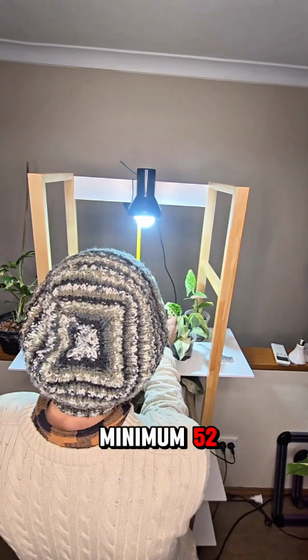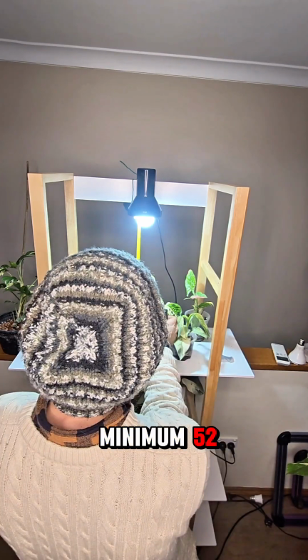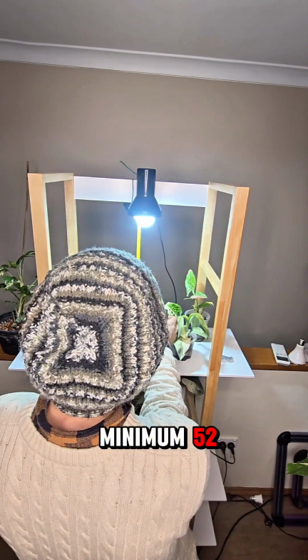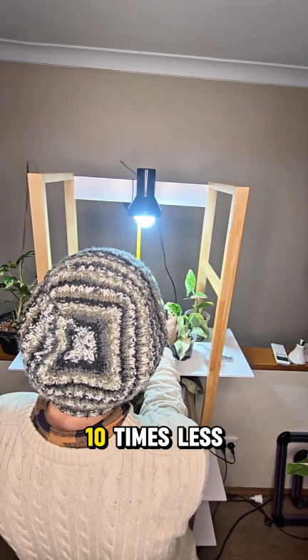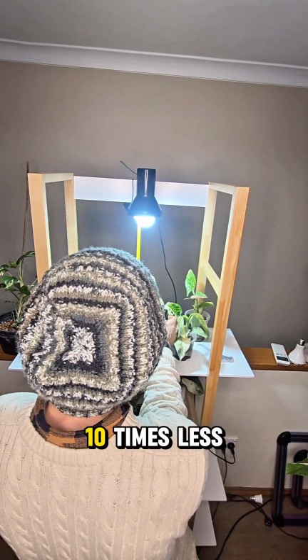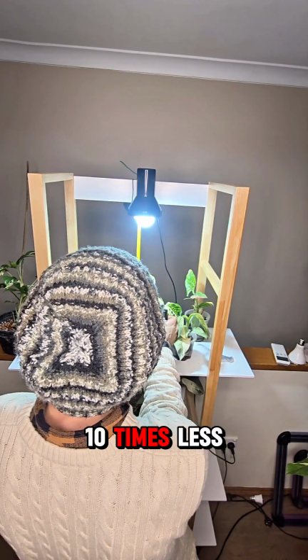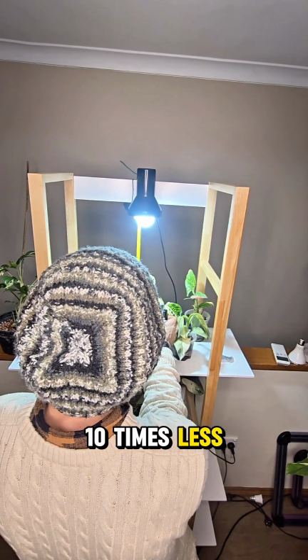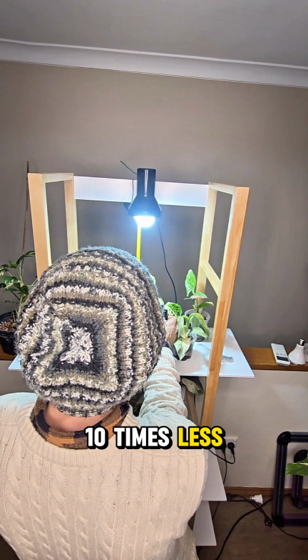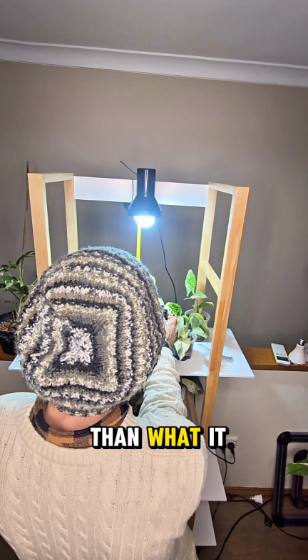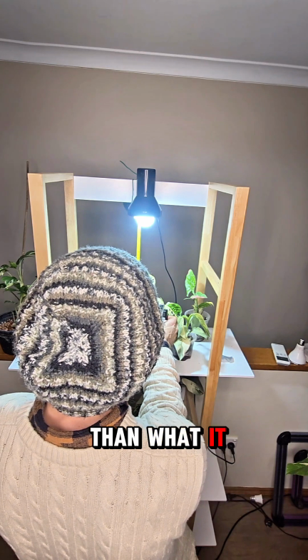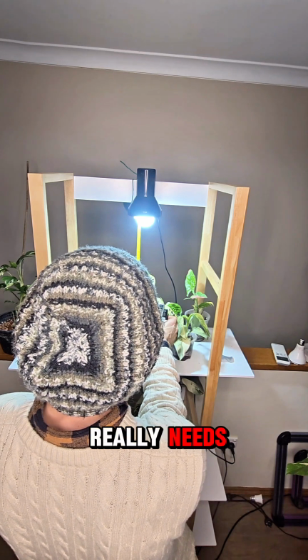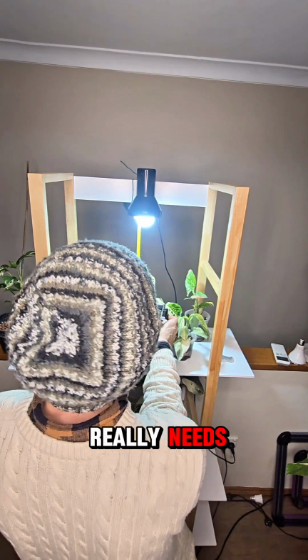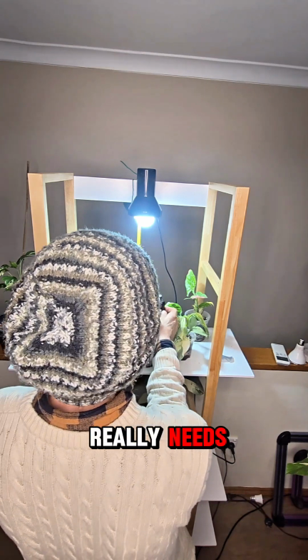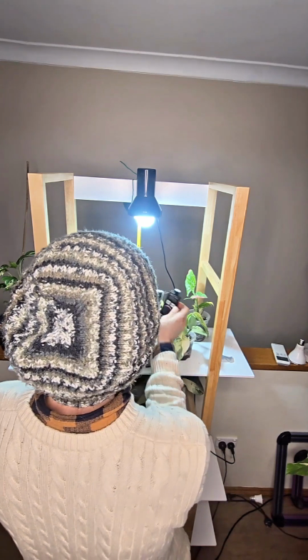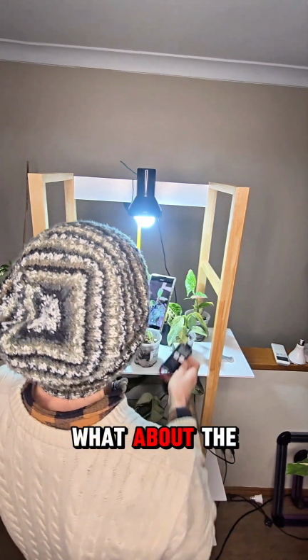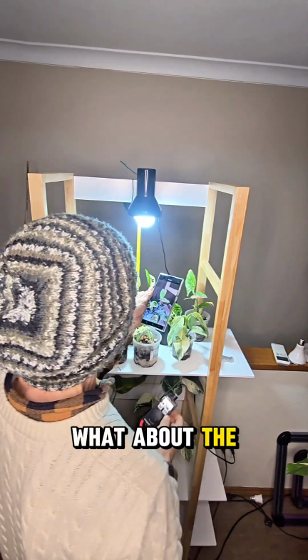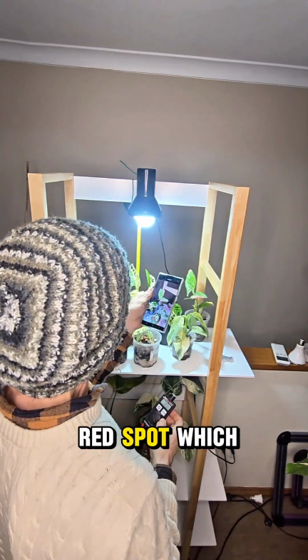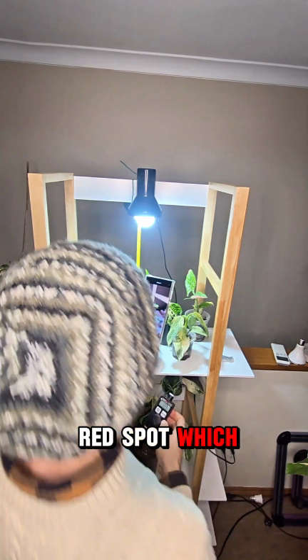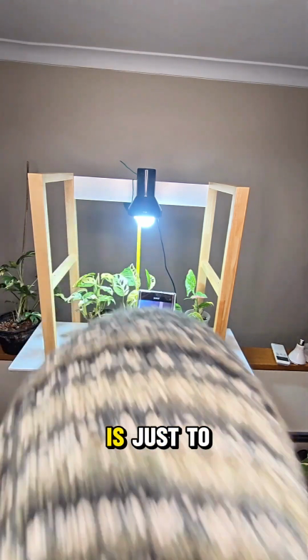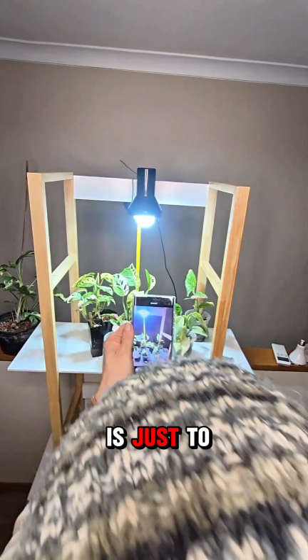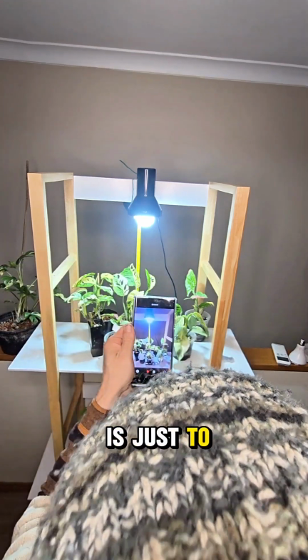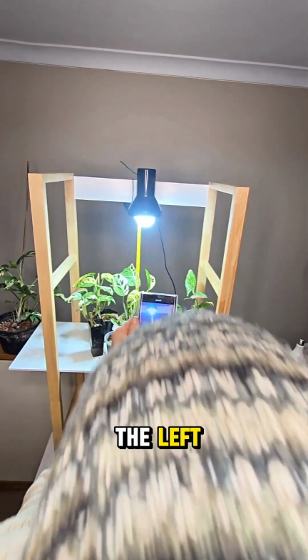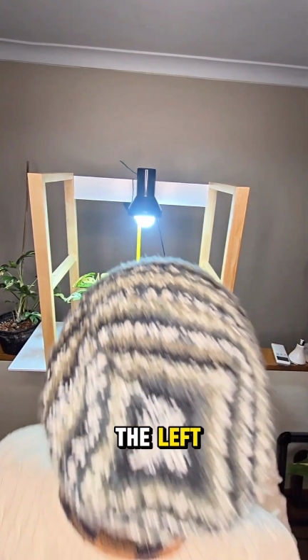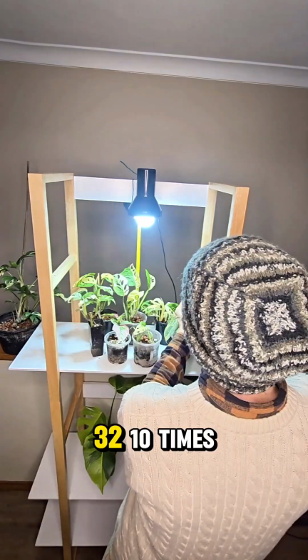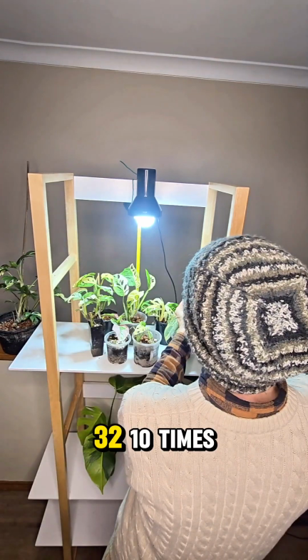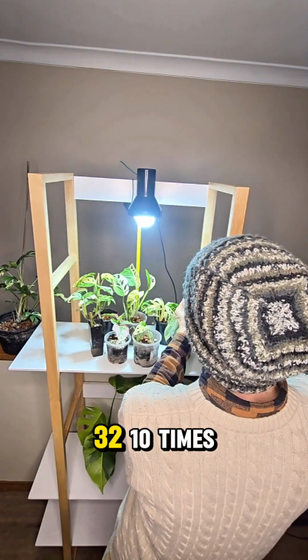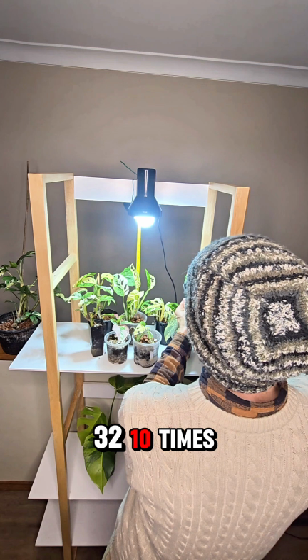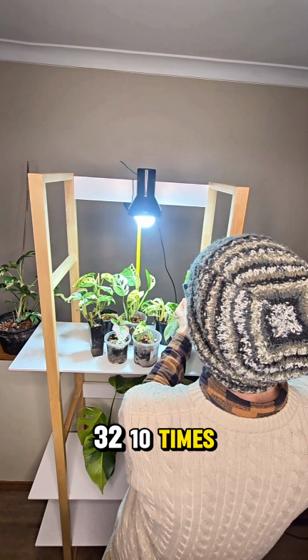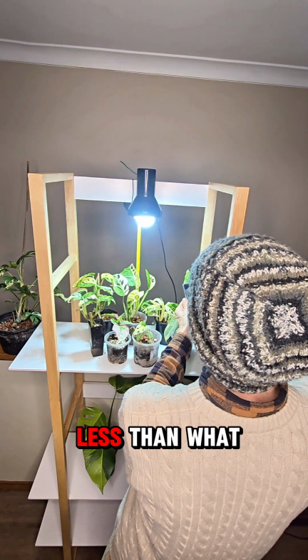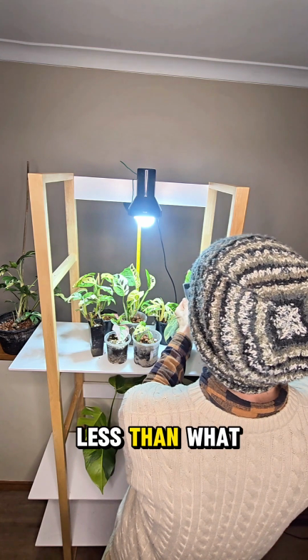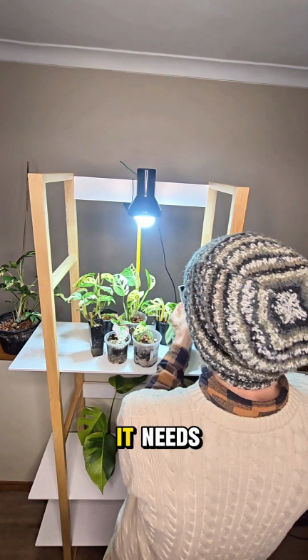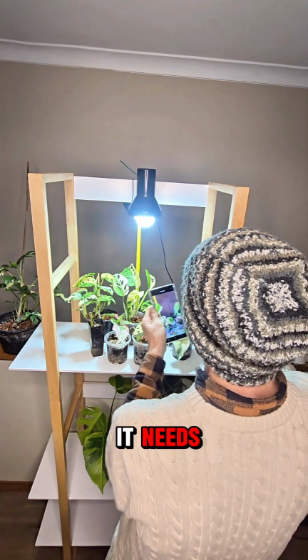We're getting 32 — ten times less than what the plant really needs. What about the red spot just to the left? Also 32, ten times less than what it needs.